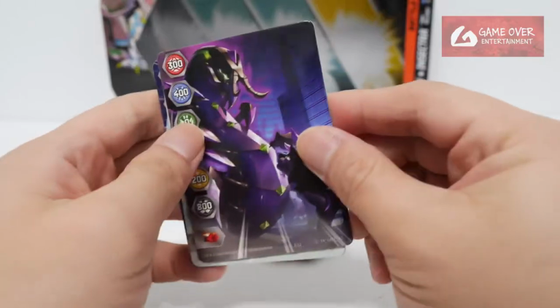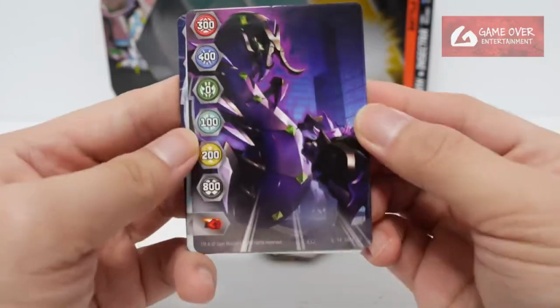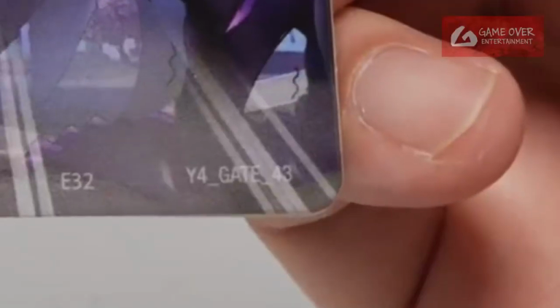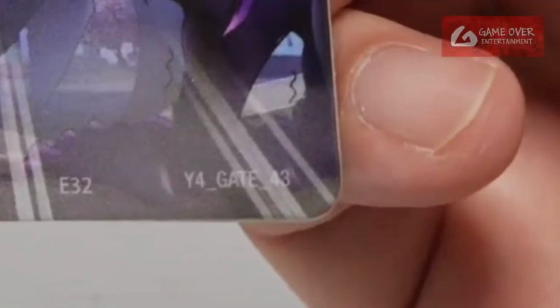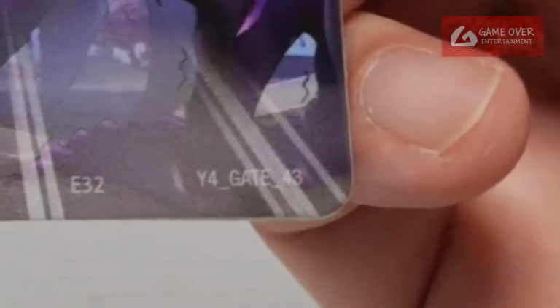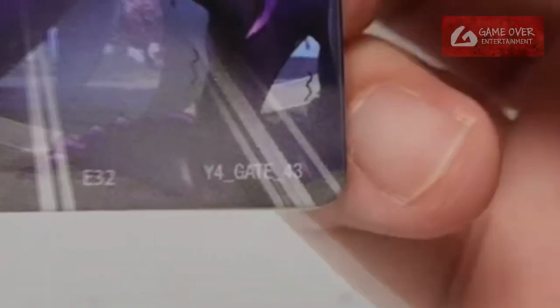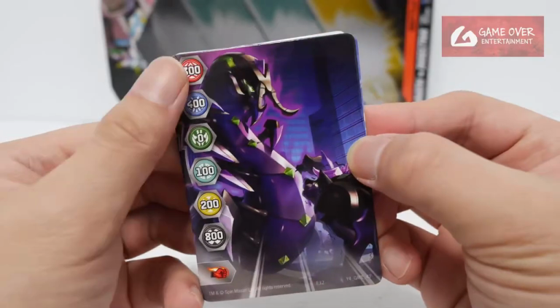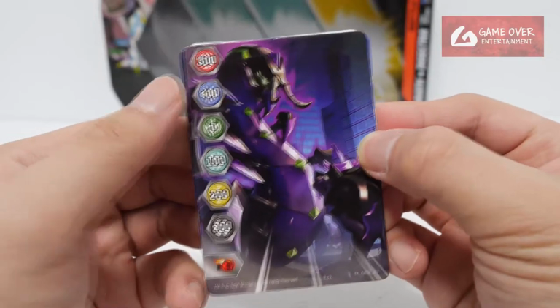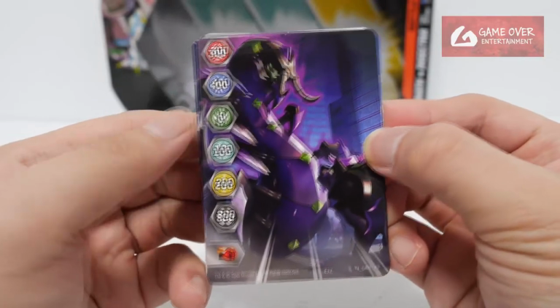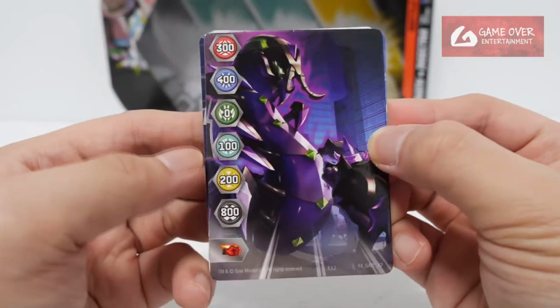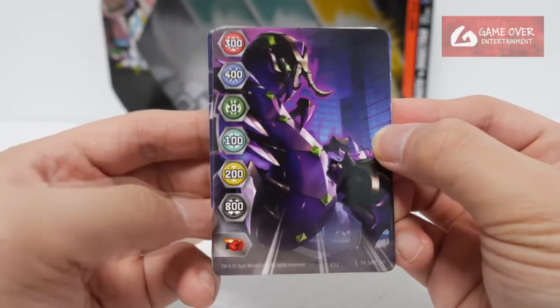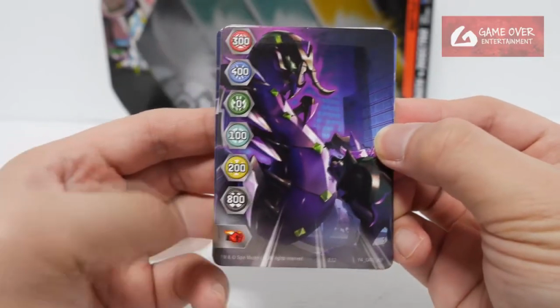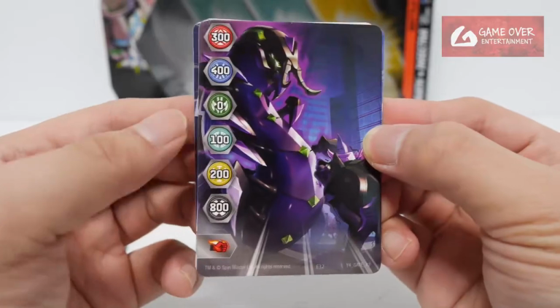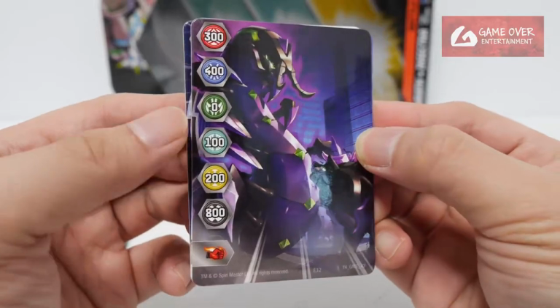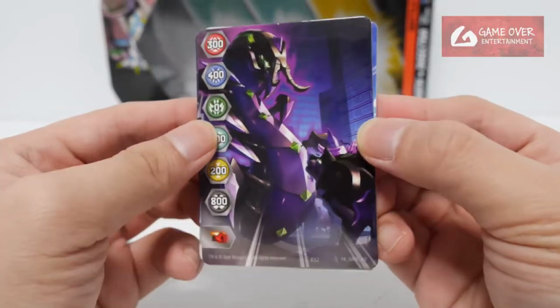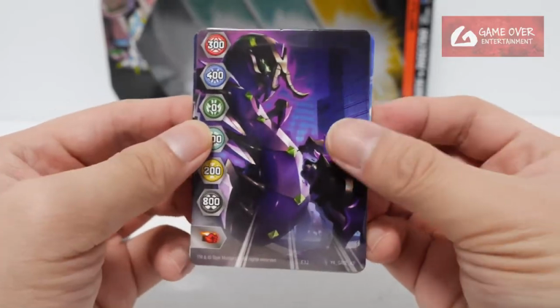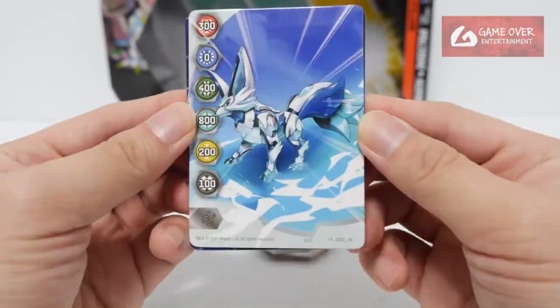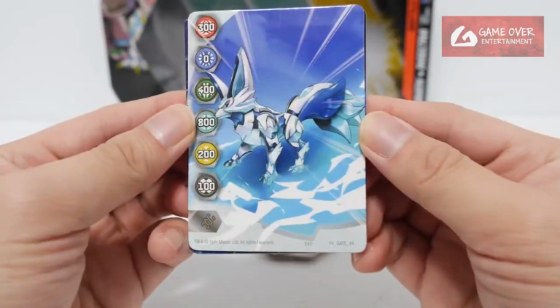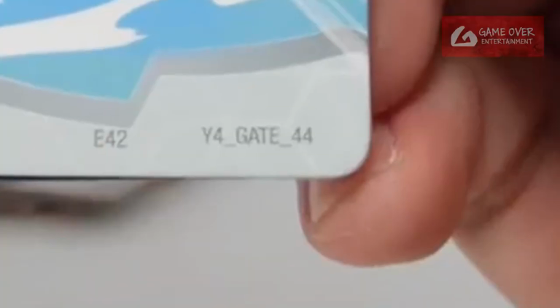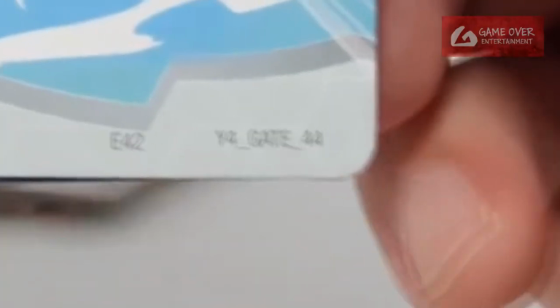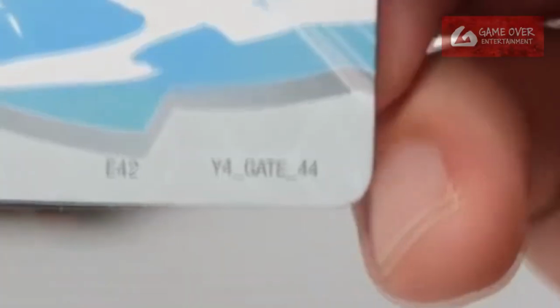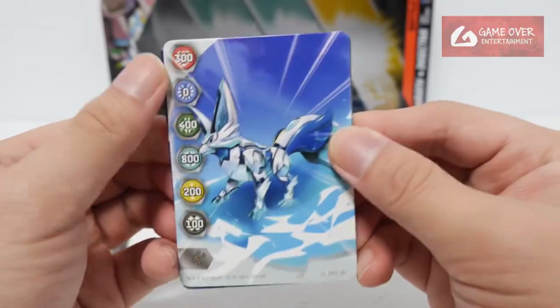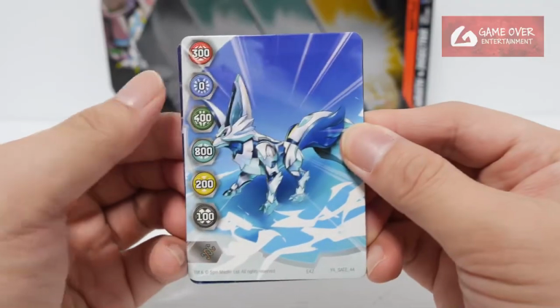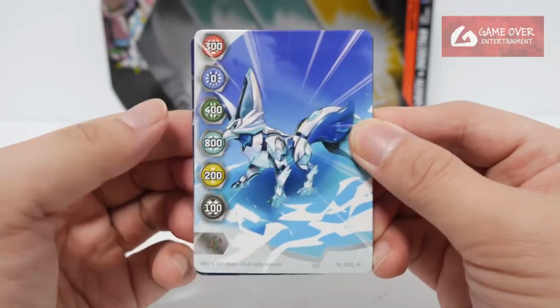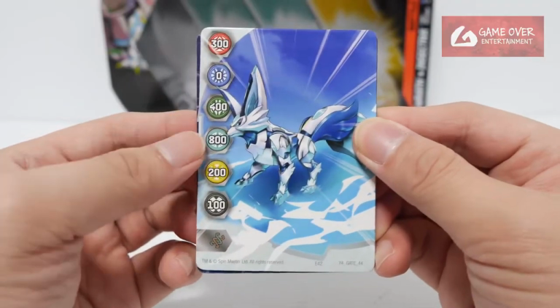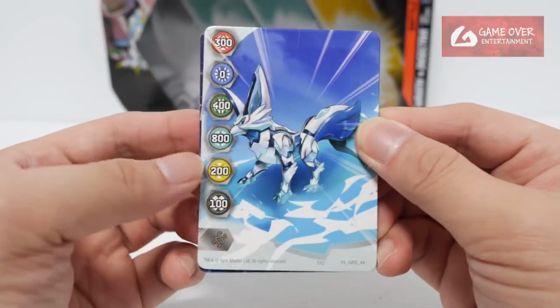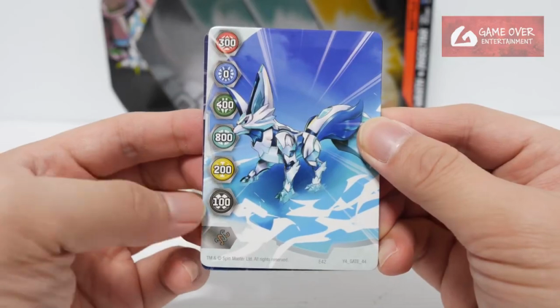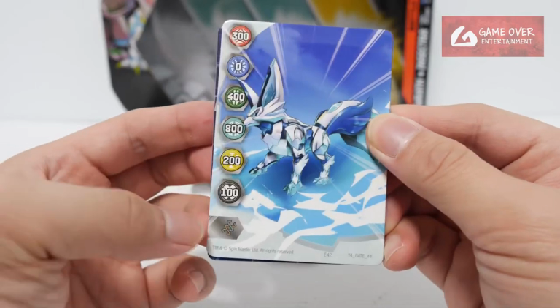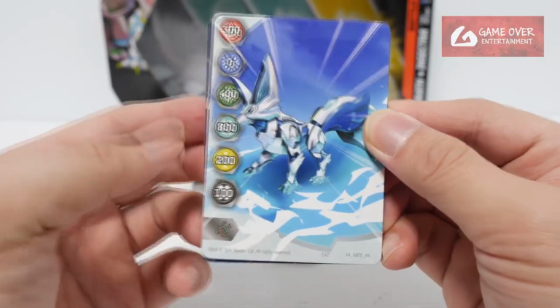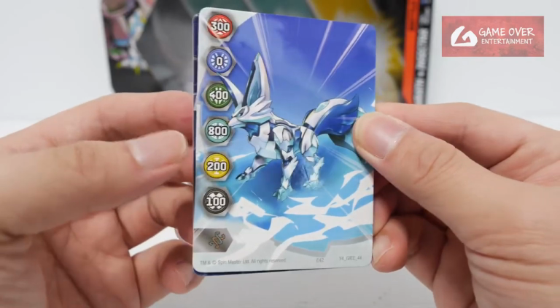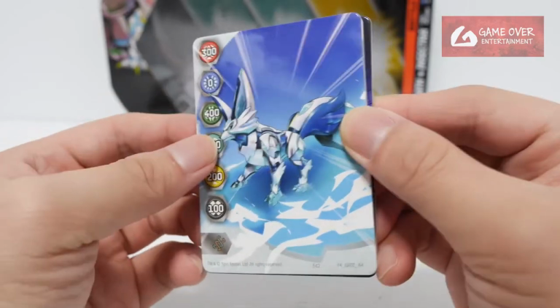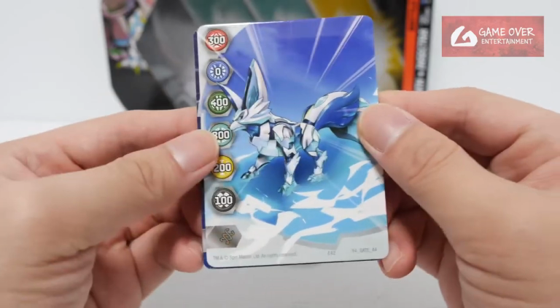We have Year 4 Gate 43, with values 300, 400, 0, 100, 200, 800, and a Flaming Fist — this is Montraport. This is Year 4 Gate 44, with values 300, 0, 400, 800, 200, 100, and a Helix — this is Fendi Cup.